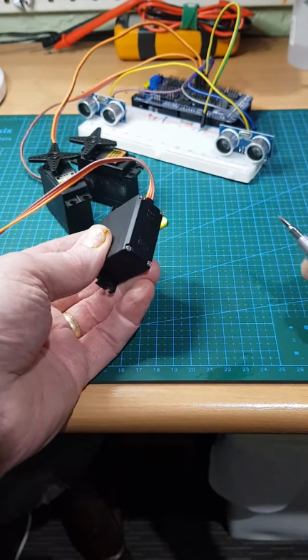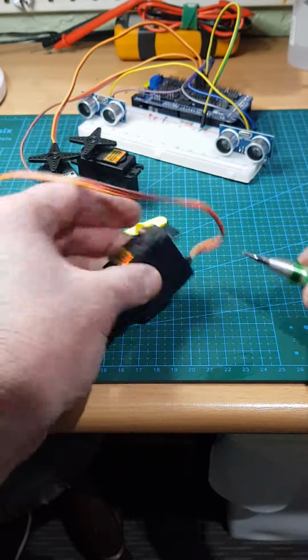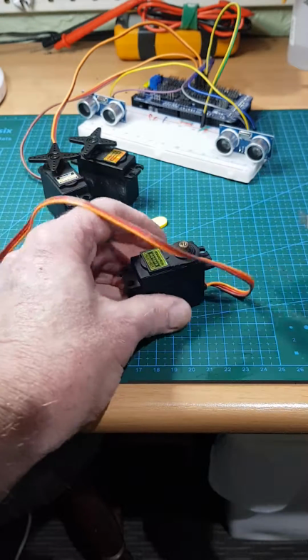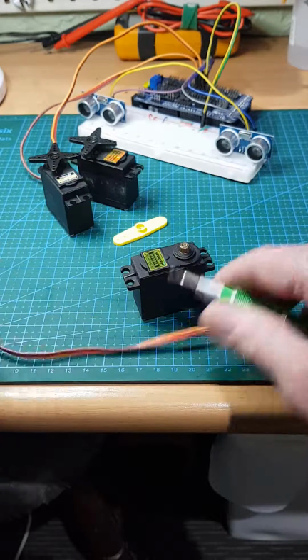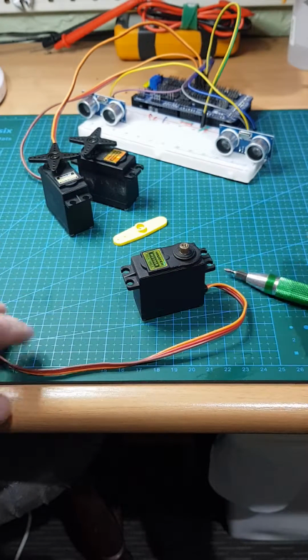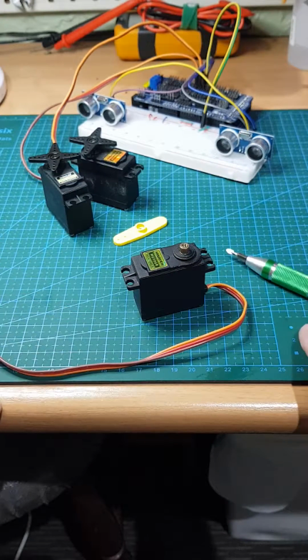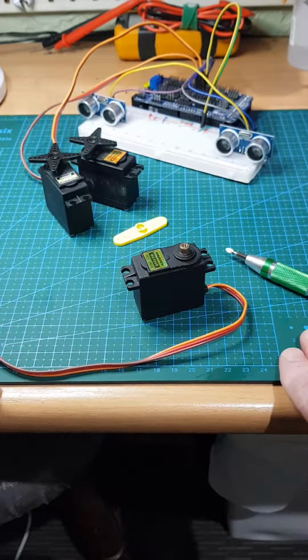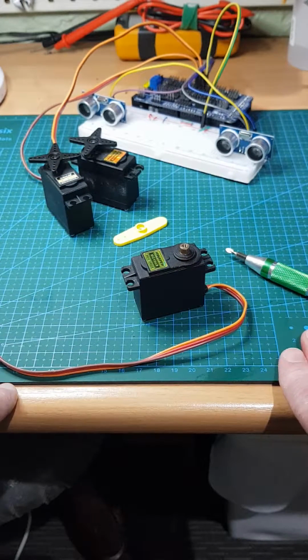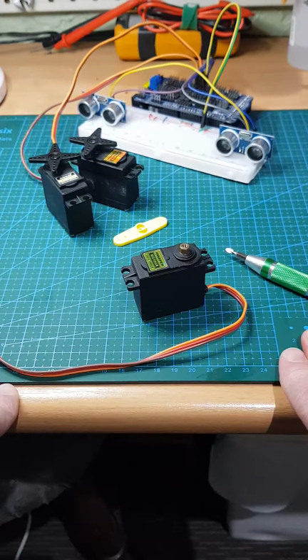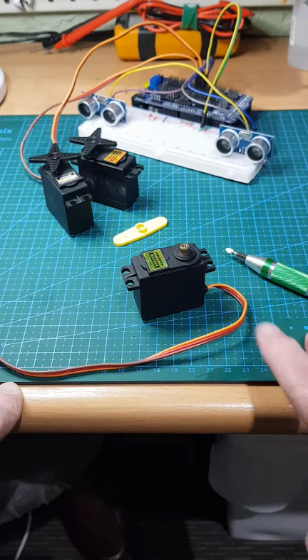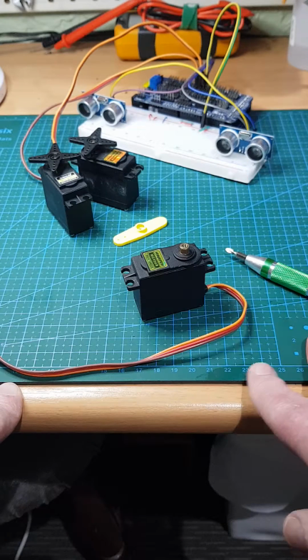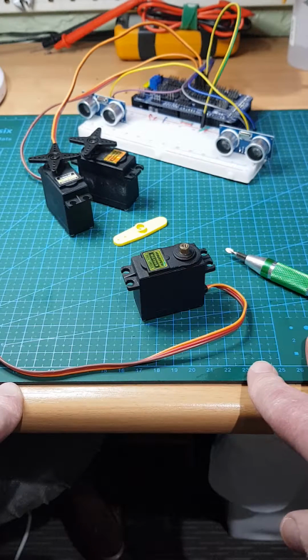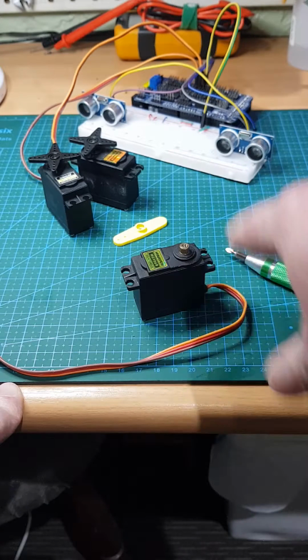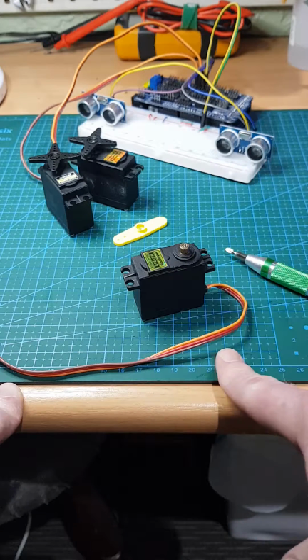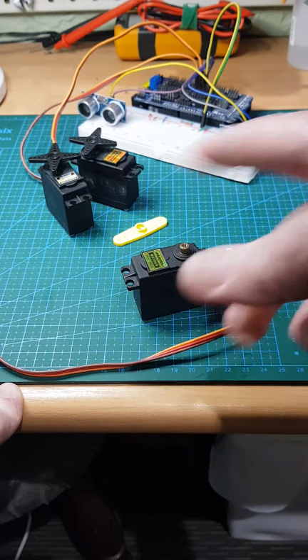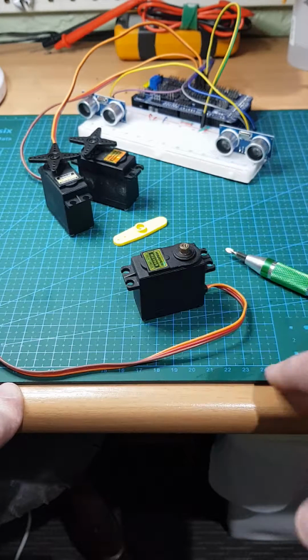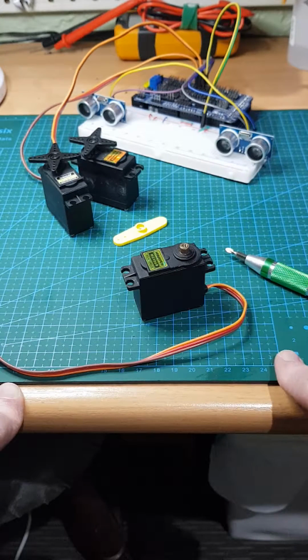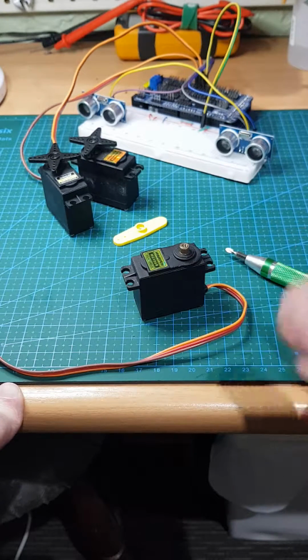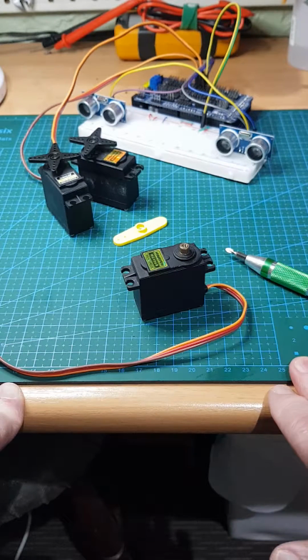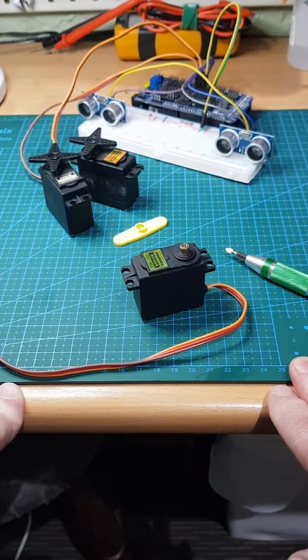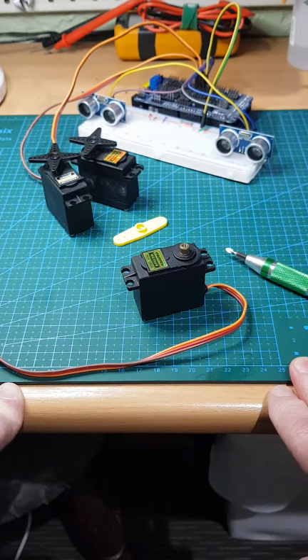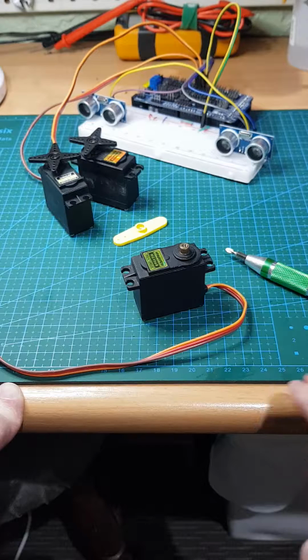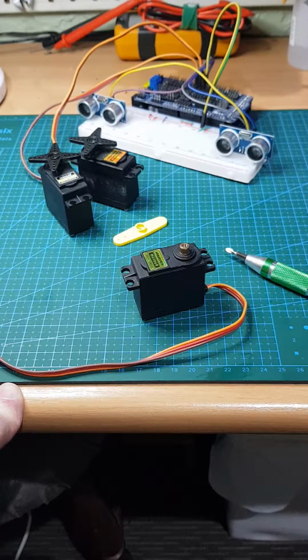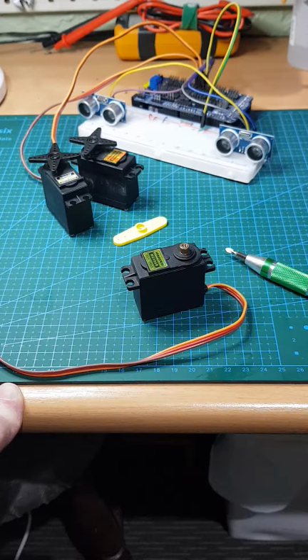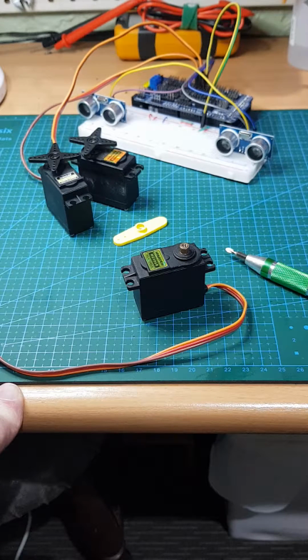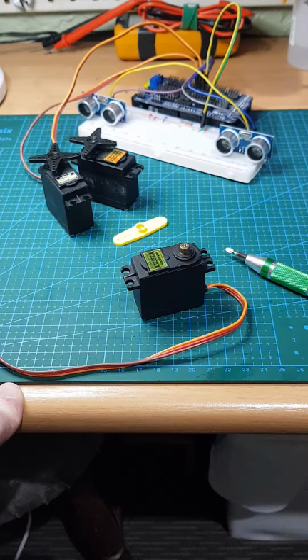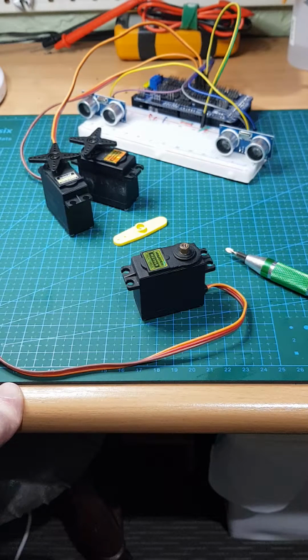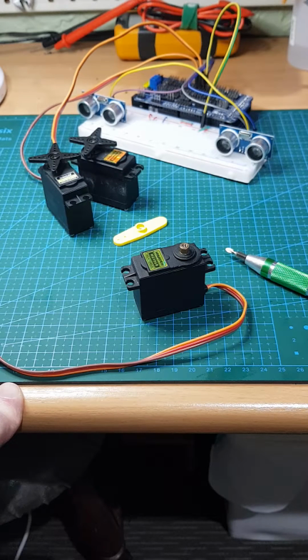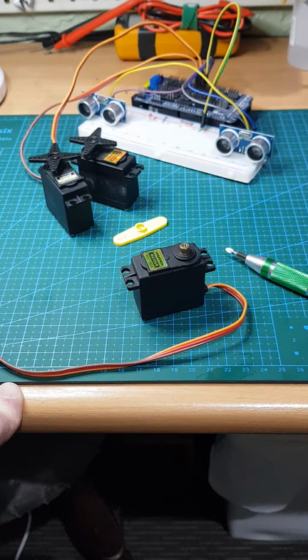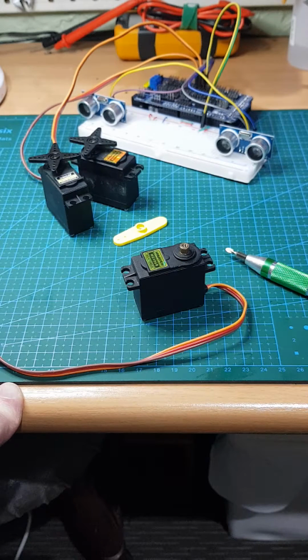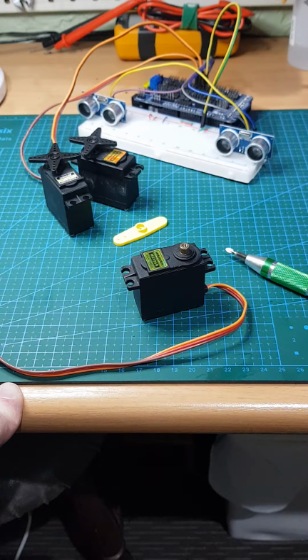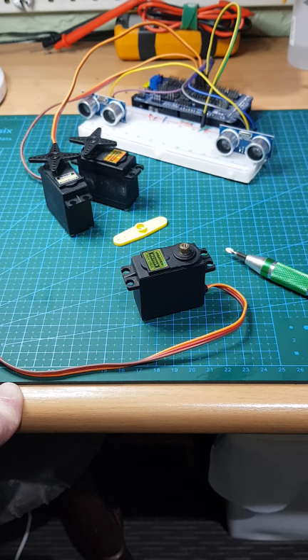So there you go — that servo is now back in service. I have actually tested this: I did the fix, tested it, and I'm just doing the fix again for the demonstration. I hope that was useful and I'll see you next time.